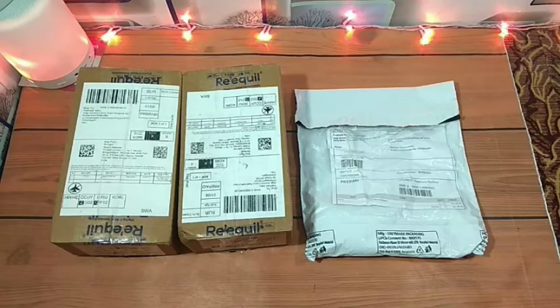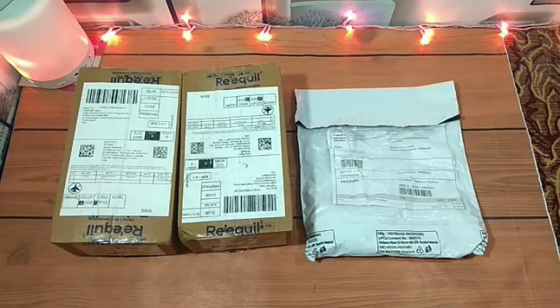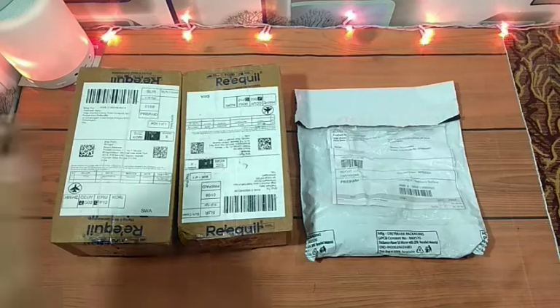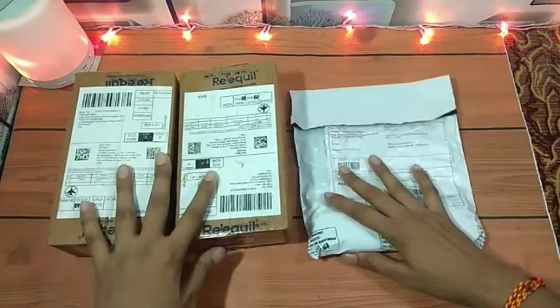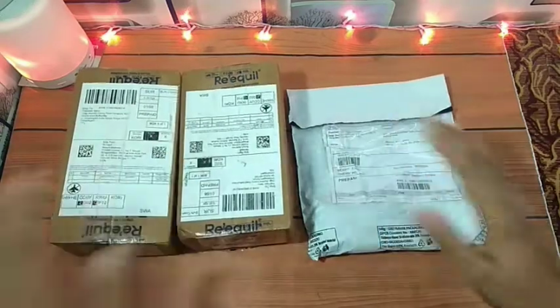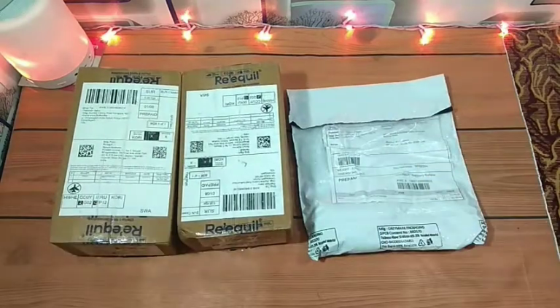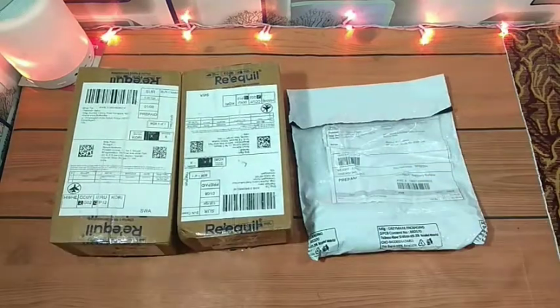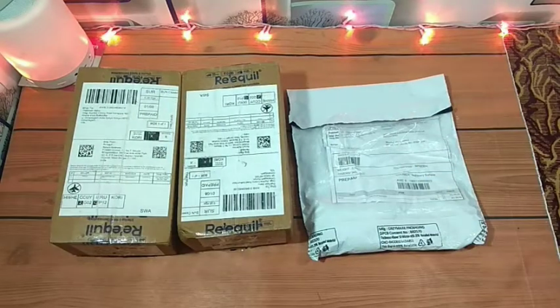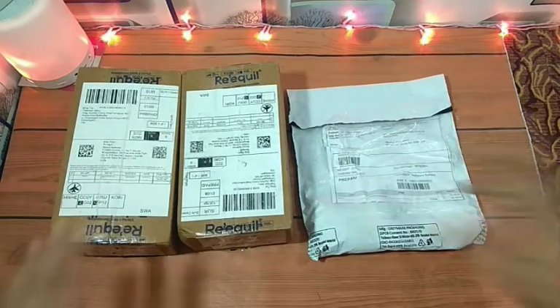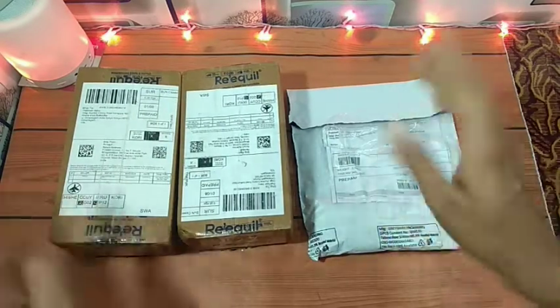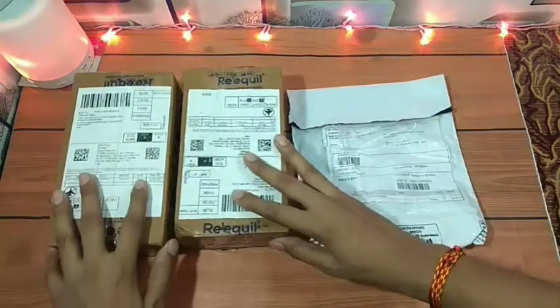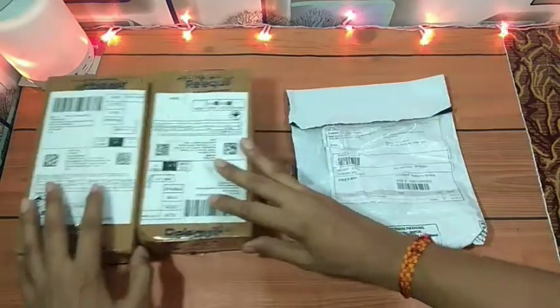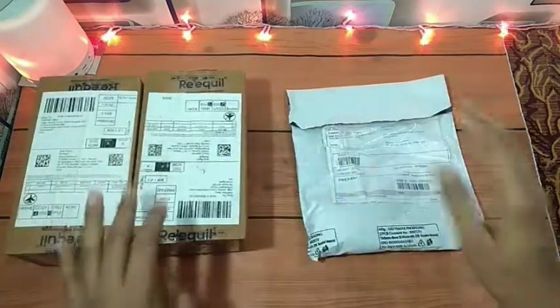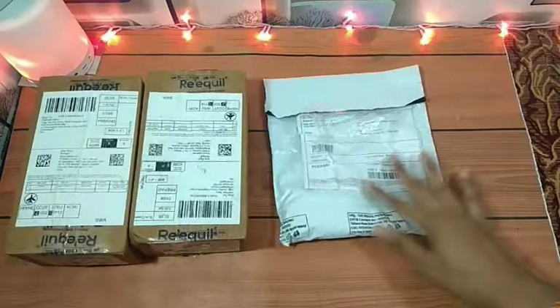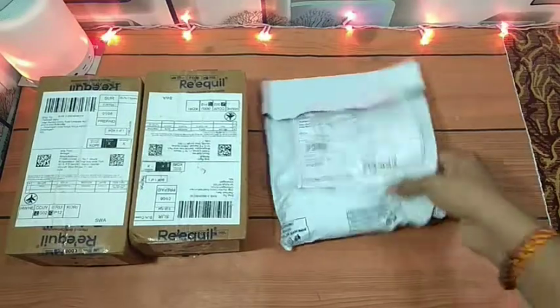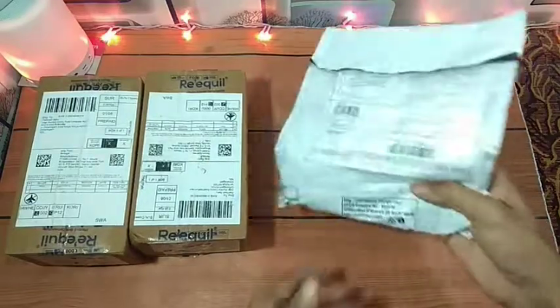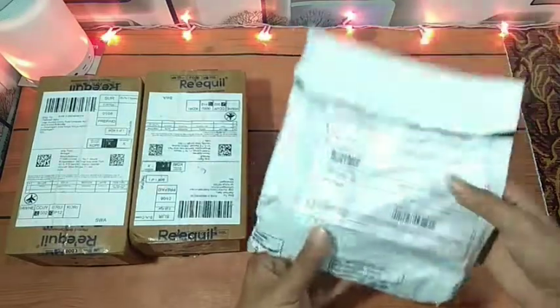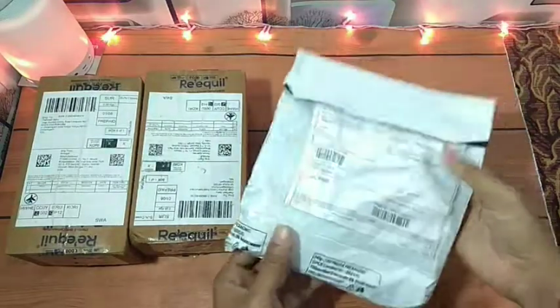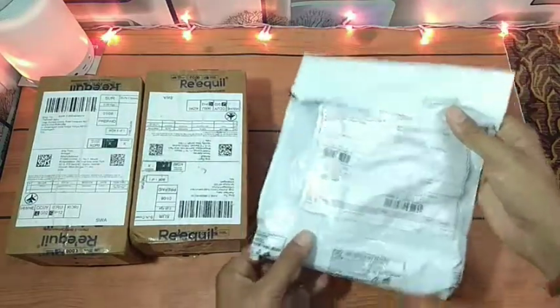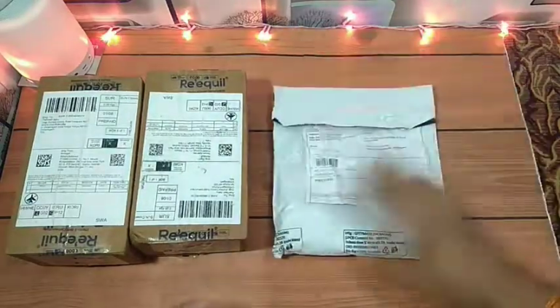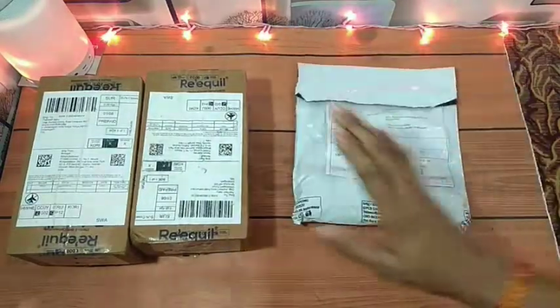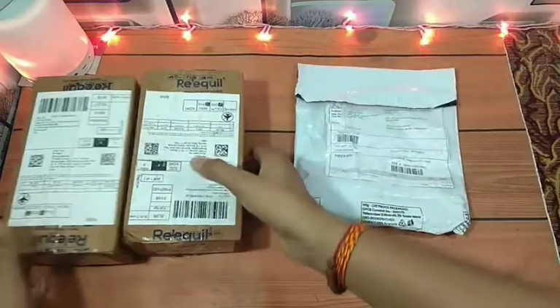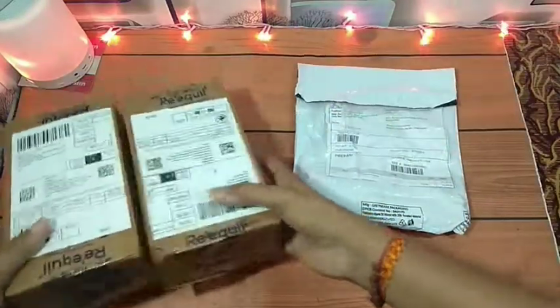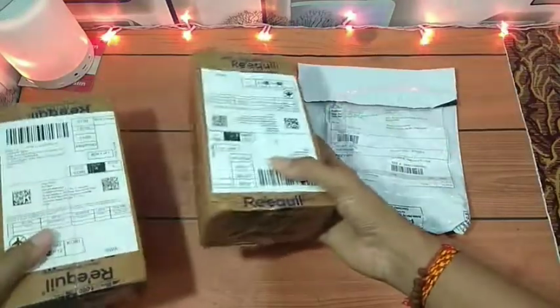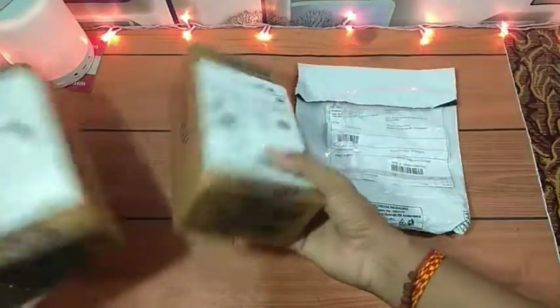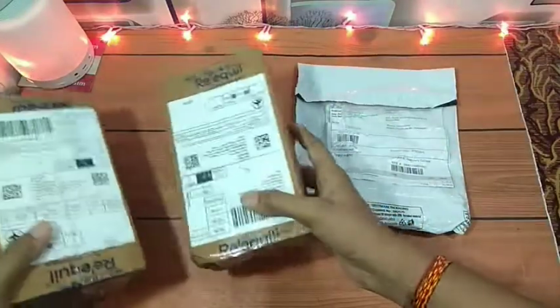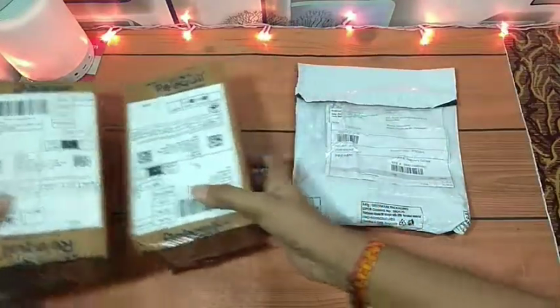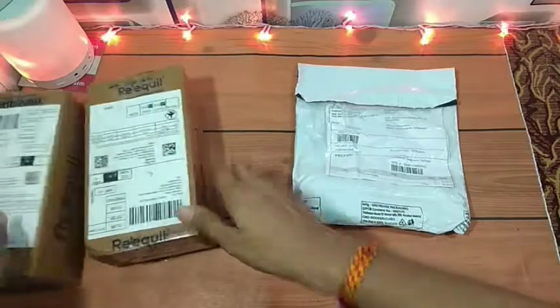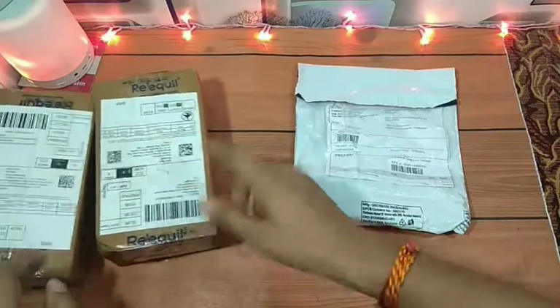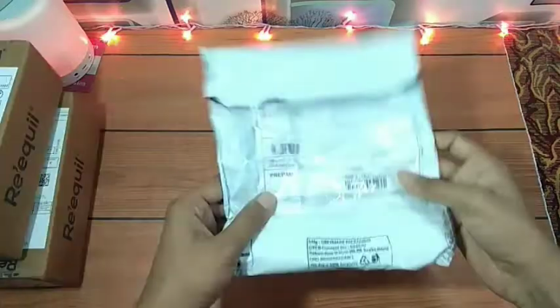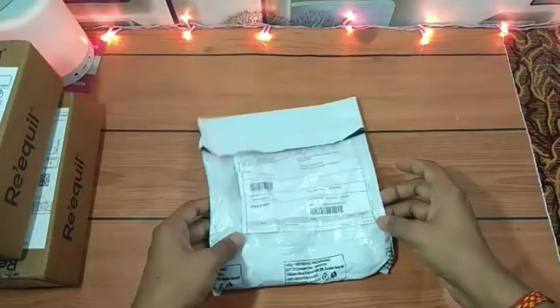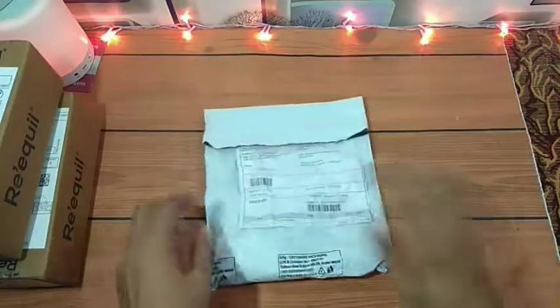Hello friends, welcome to my YouTube channel. Today we have 3 products which are free samples from this one, and I got a free nail polish sample. I have unboxed the box, so I will add this video. This is the main product which is free.